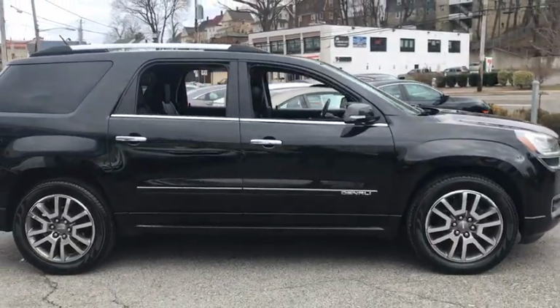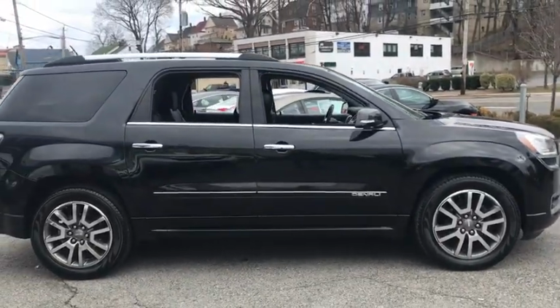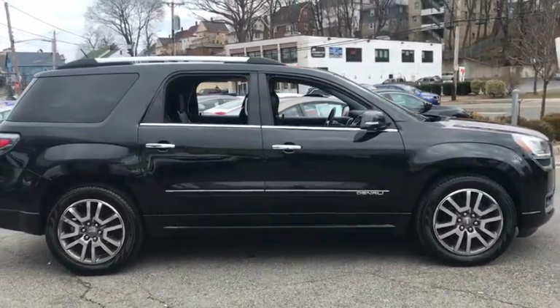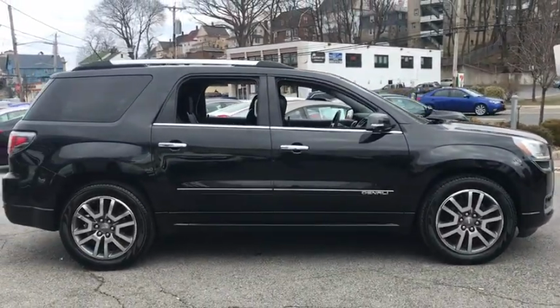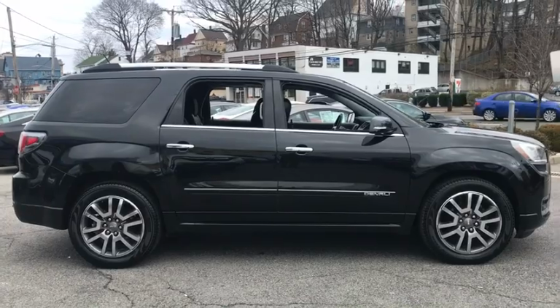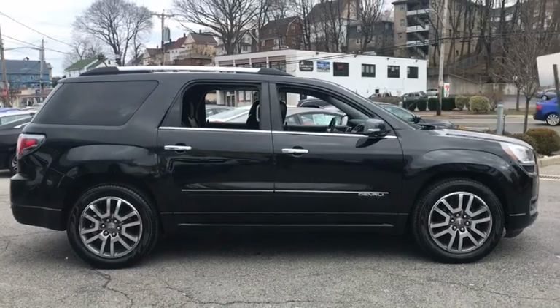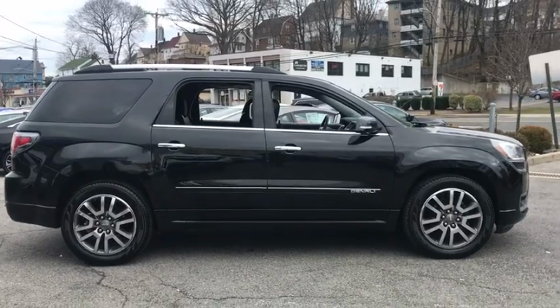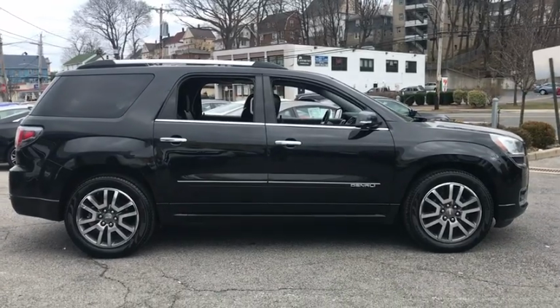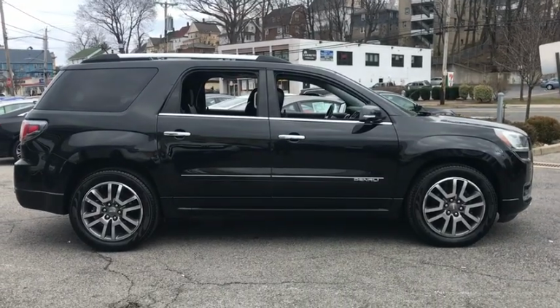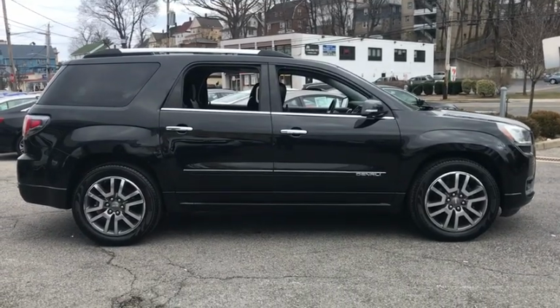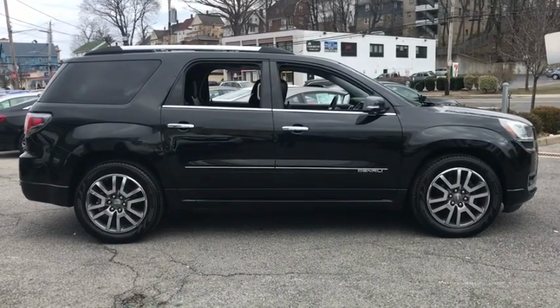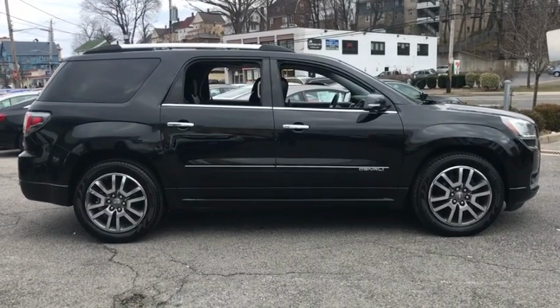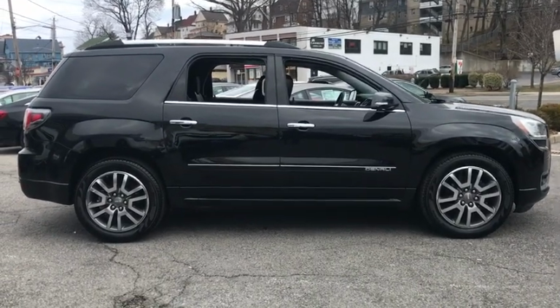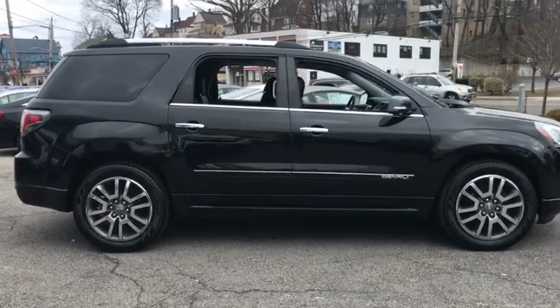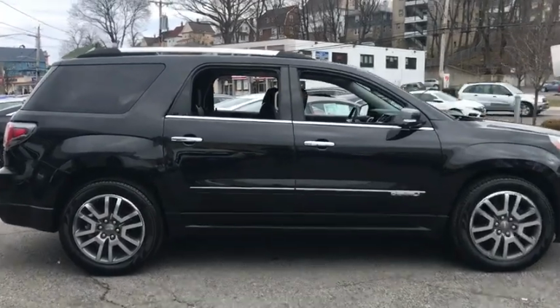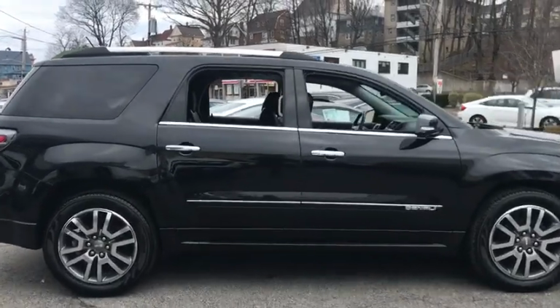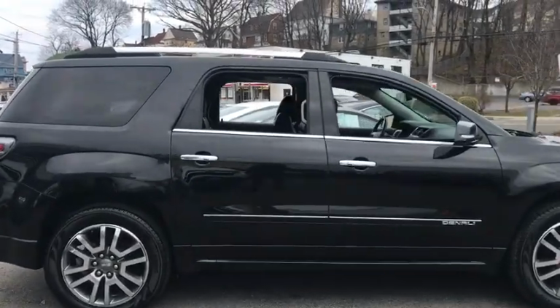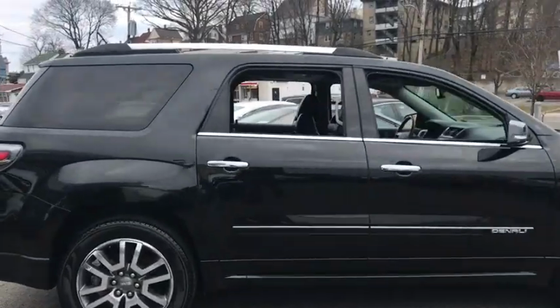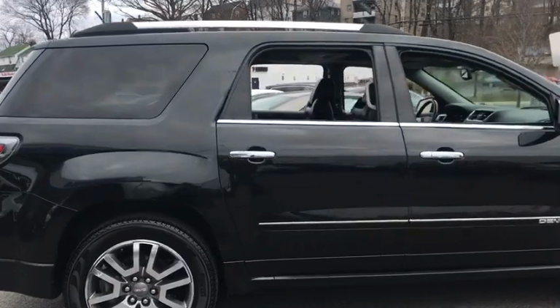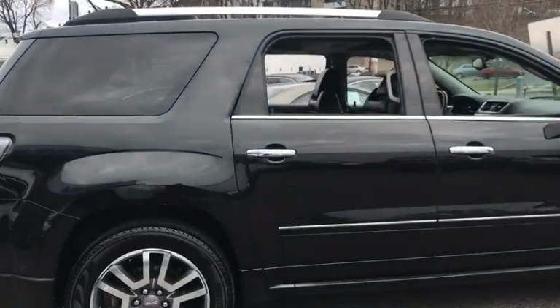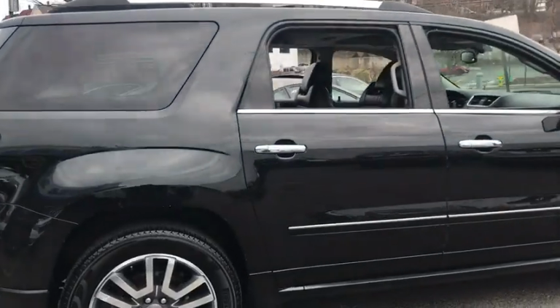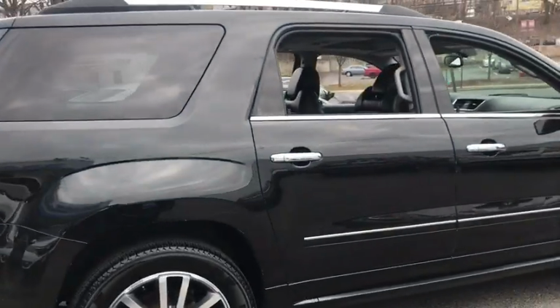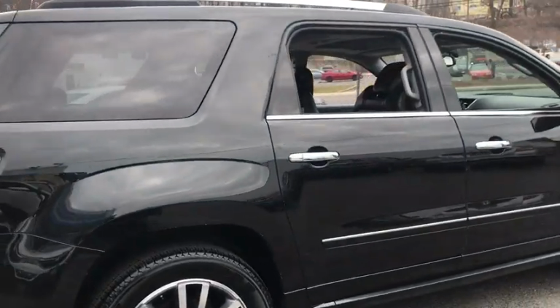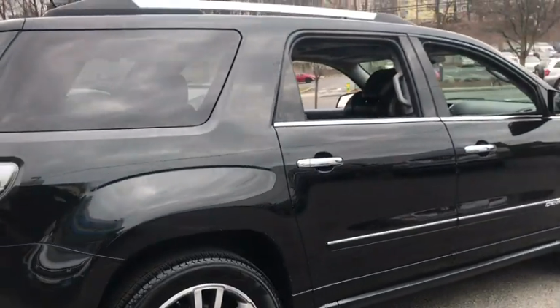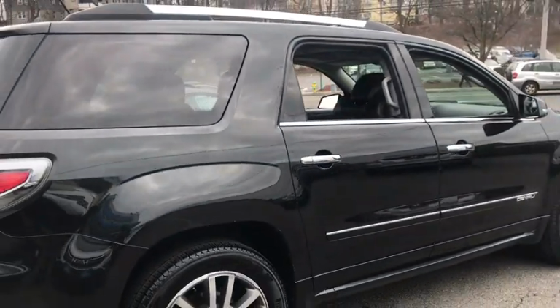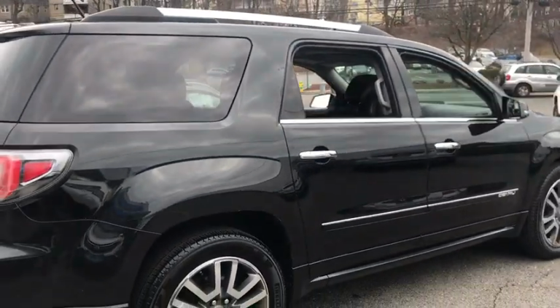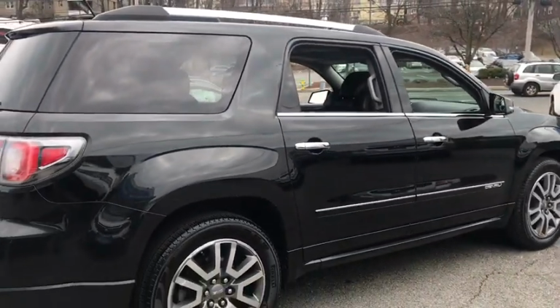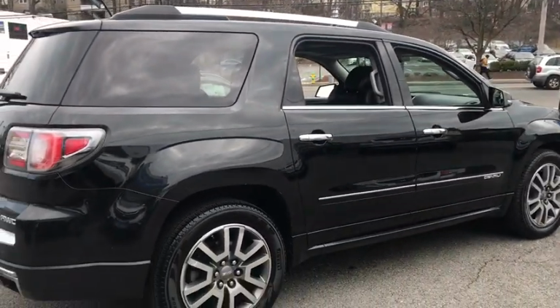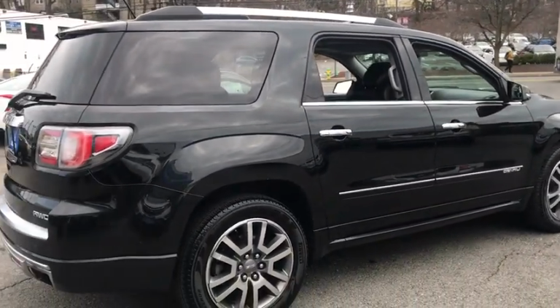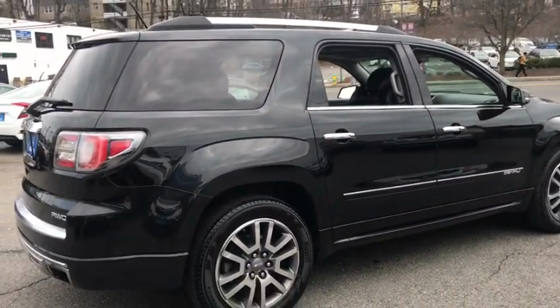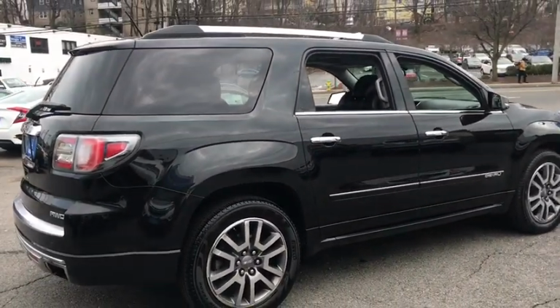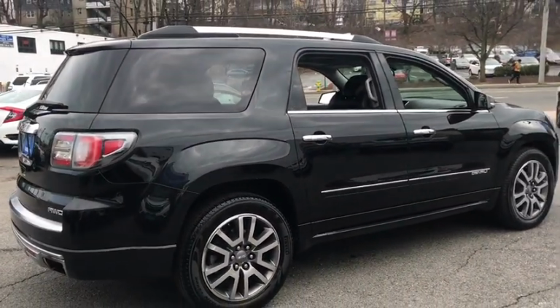This vehicle has less than 95,000 miles. Here are some of this vehicle's great options: power passenger seat, traction control, power liftgate, dual airbags, leather-wrapped steering wheel.